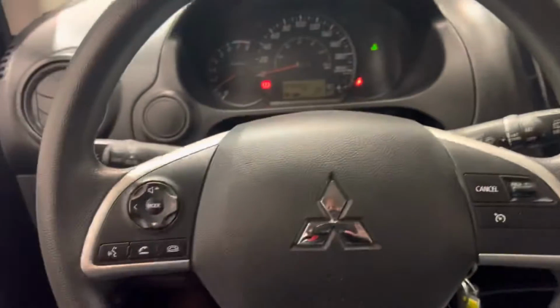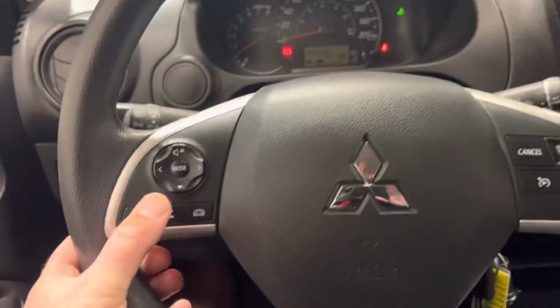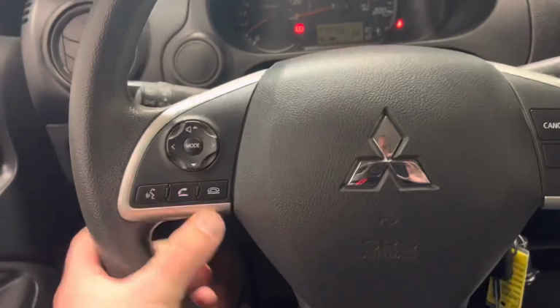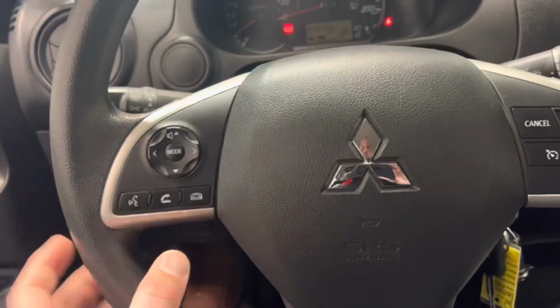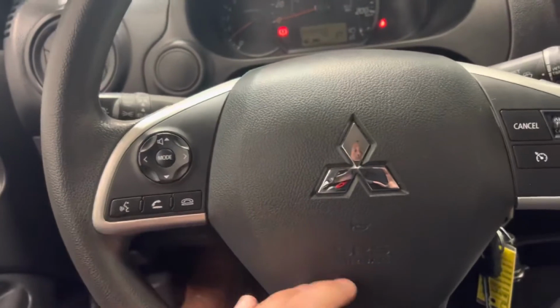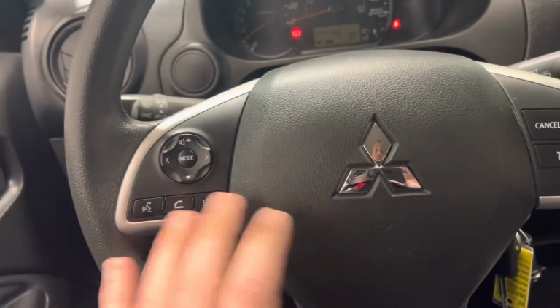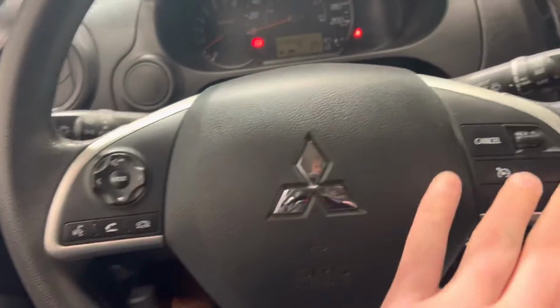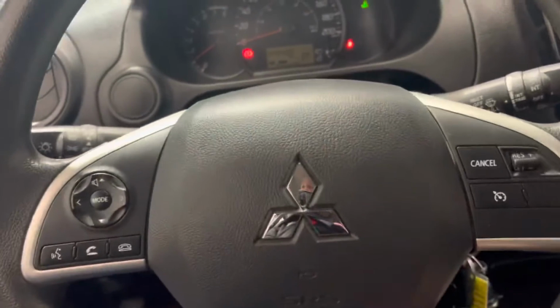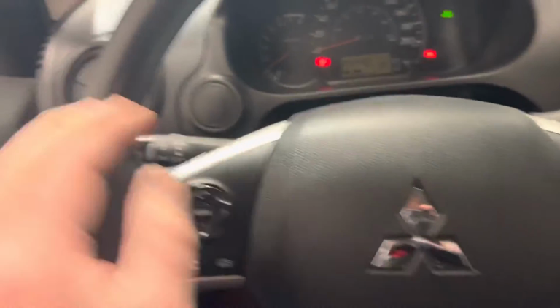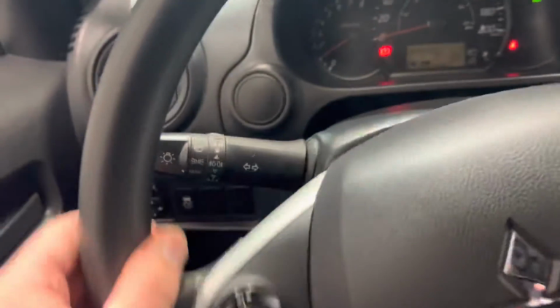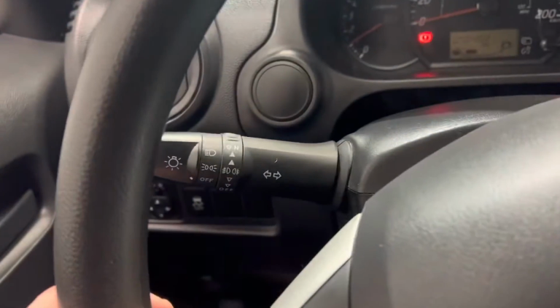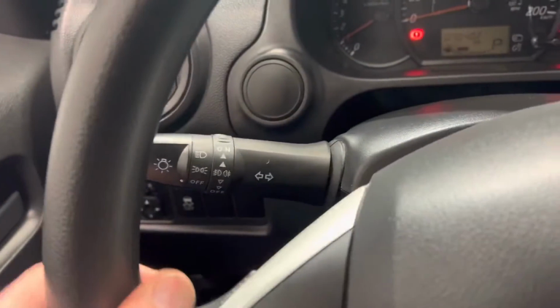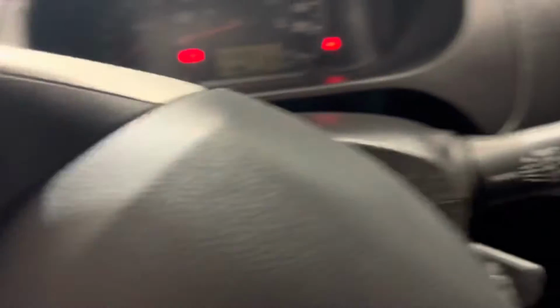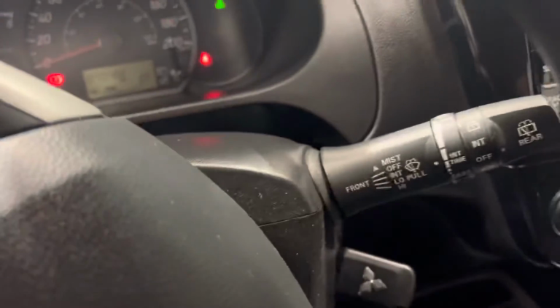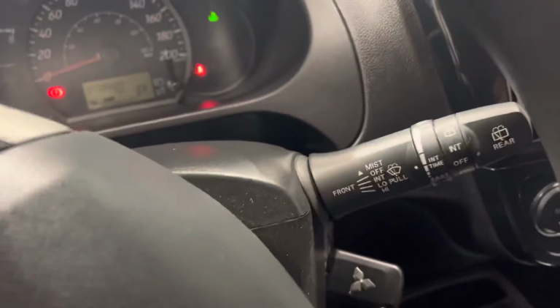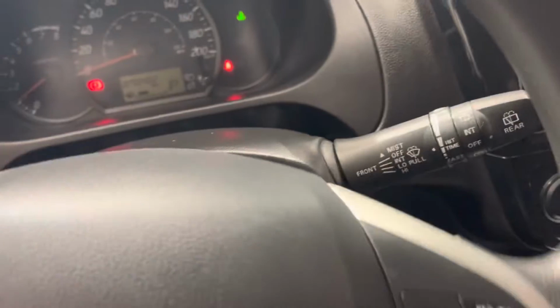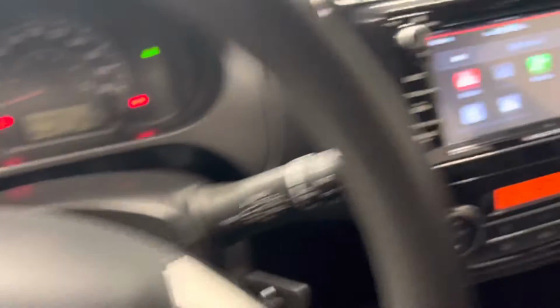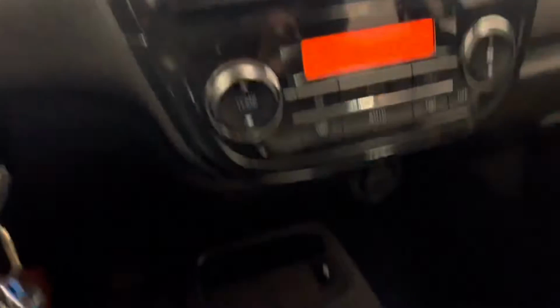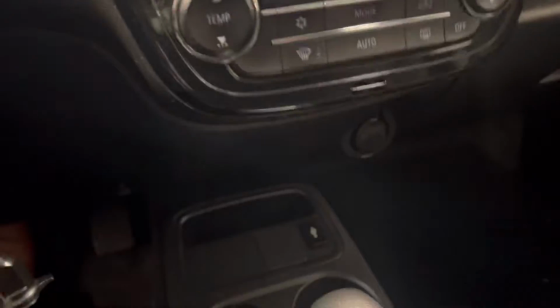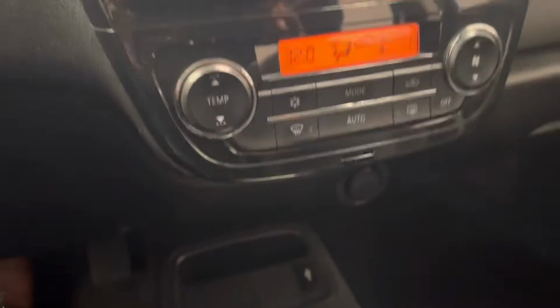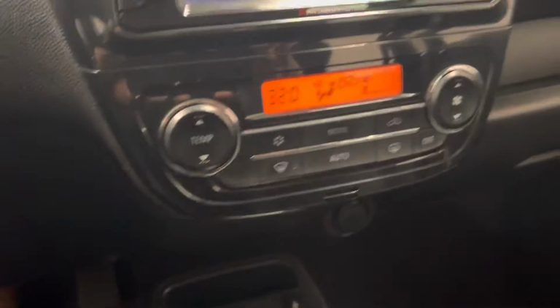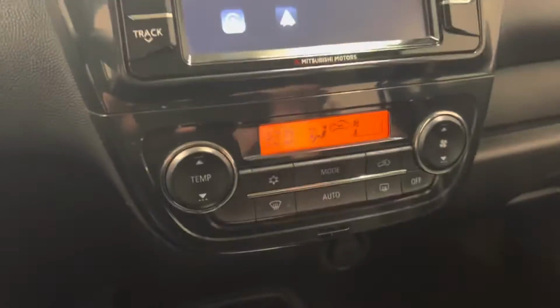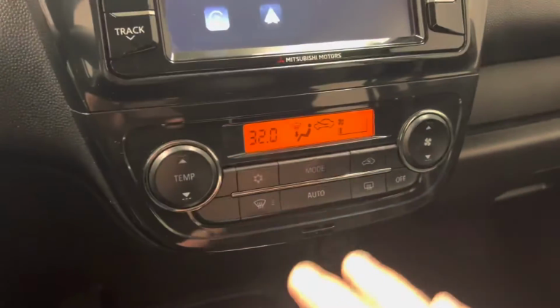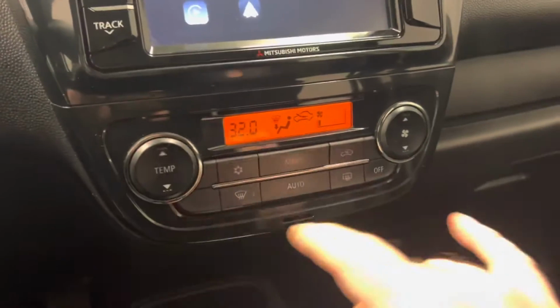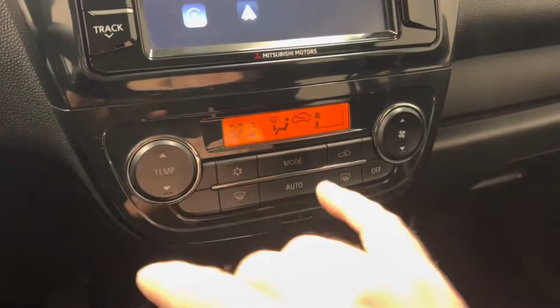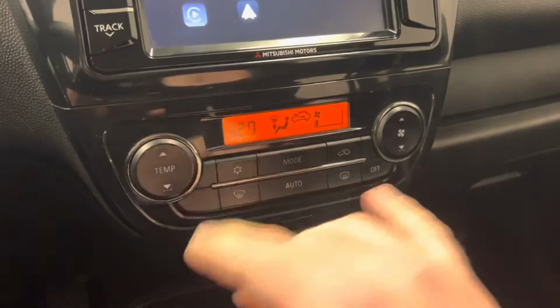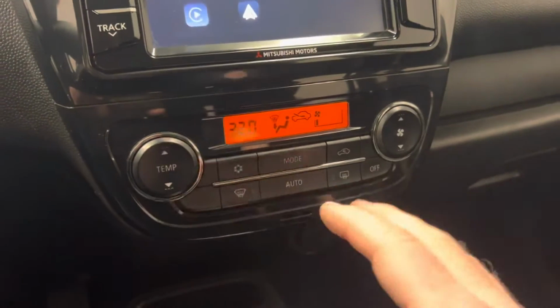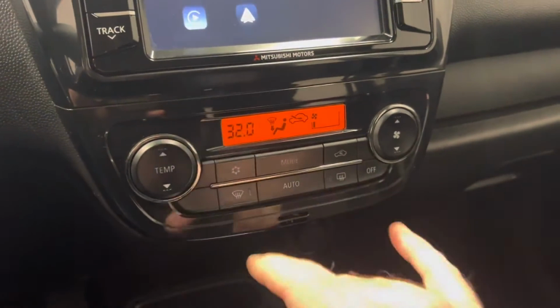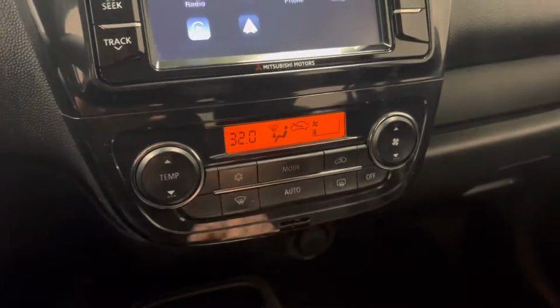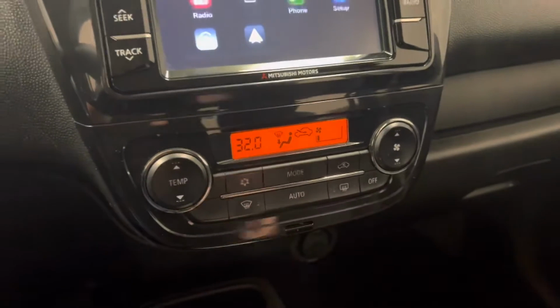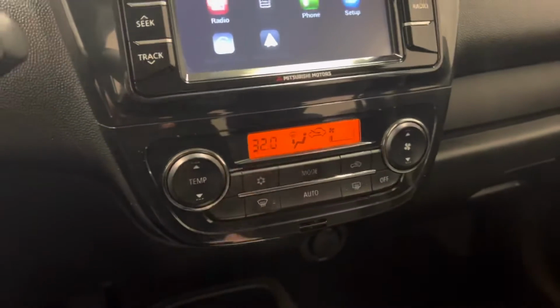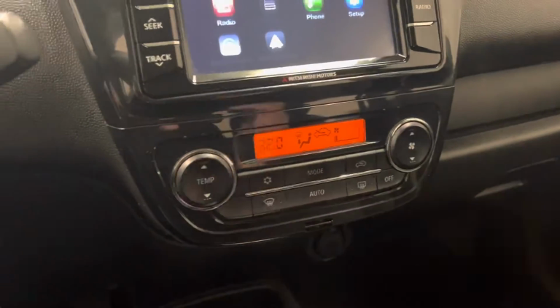In the steering wheel you've got your Bluetooth hands-free audio, cruise control, all your light settings and wiper blade settings. Down here you've got your cabin controls — your rear window defrost and so on.